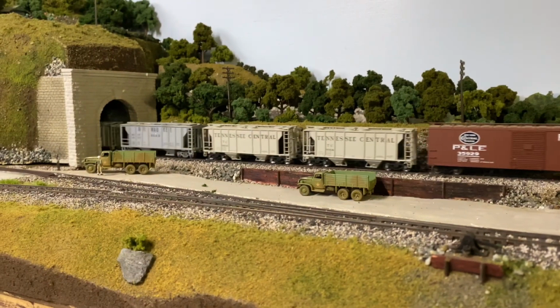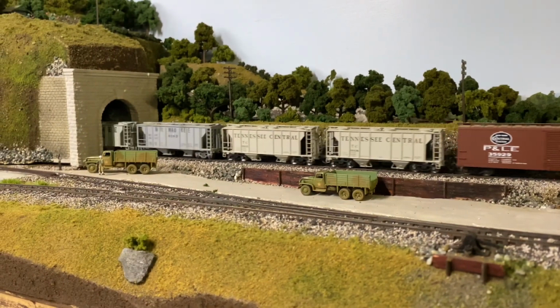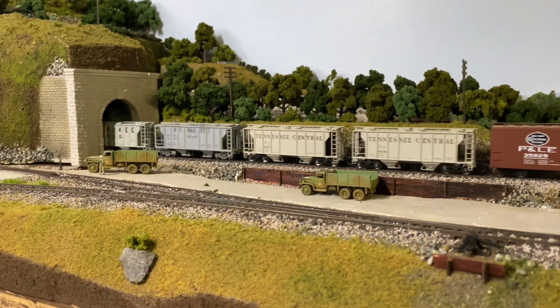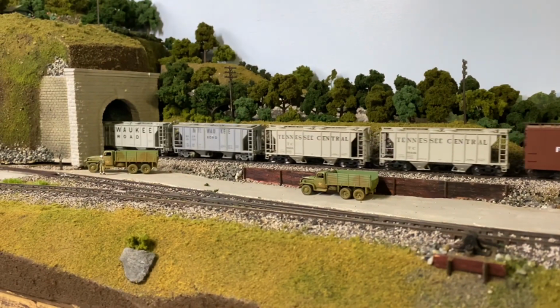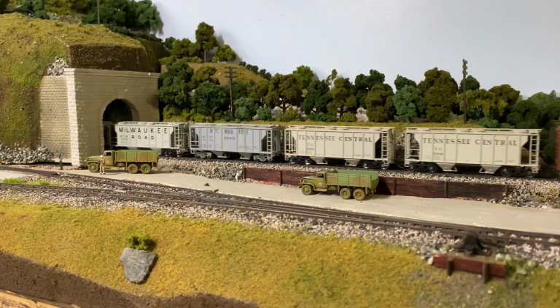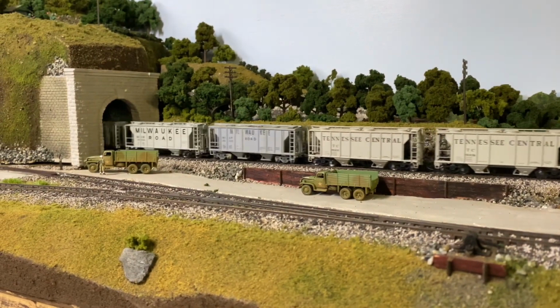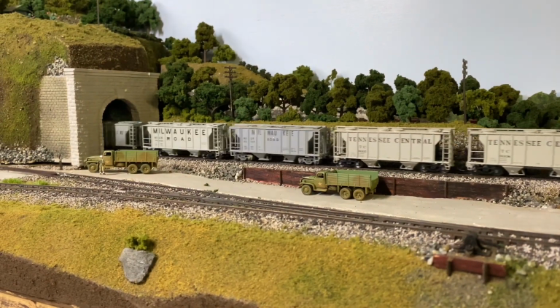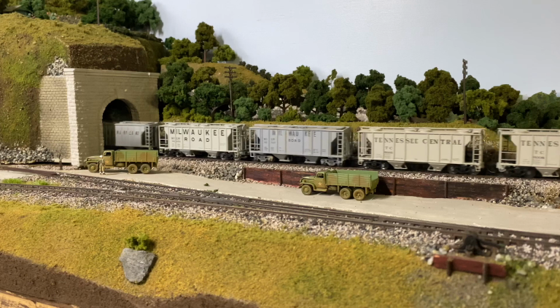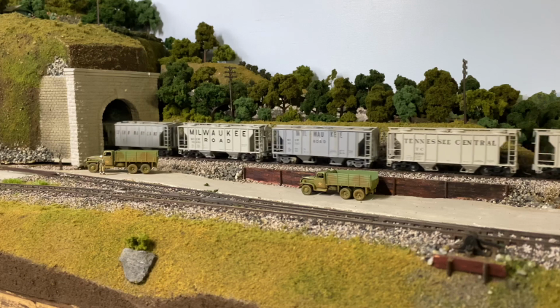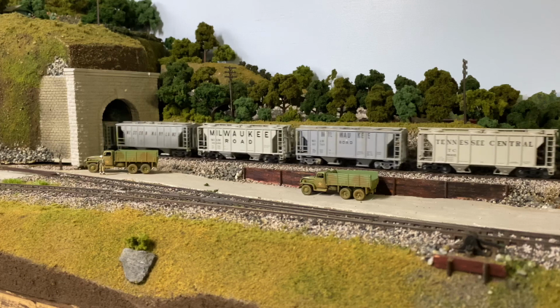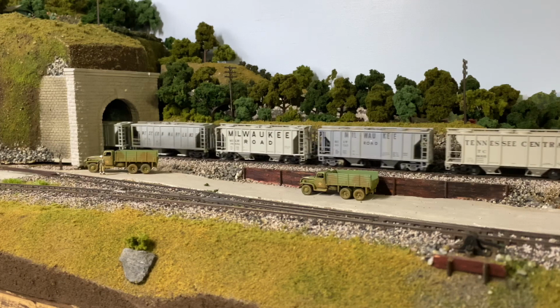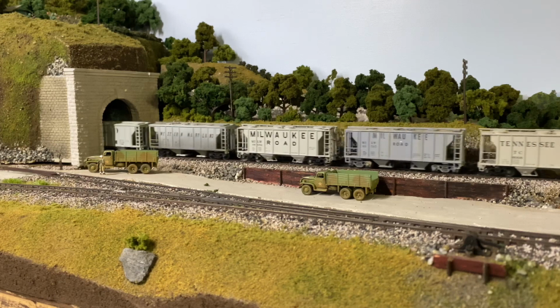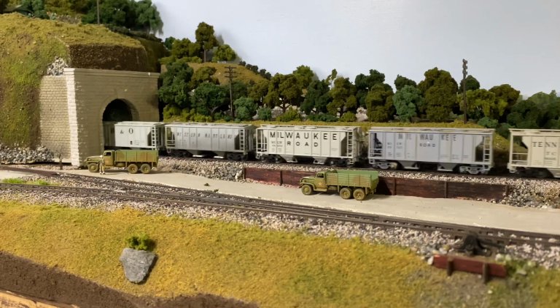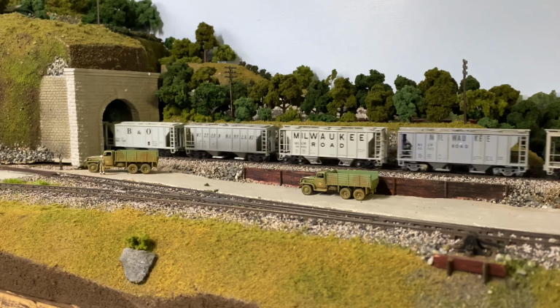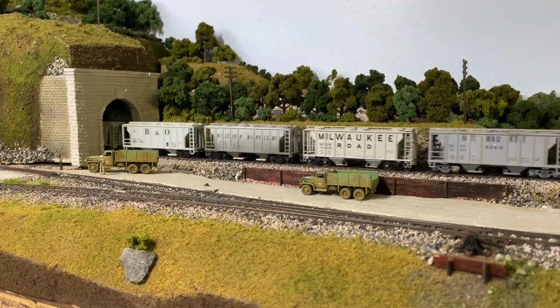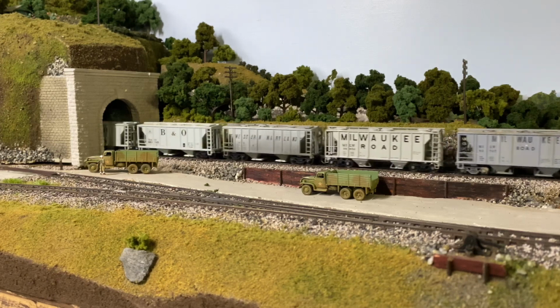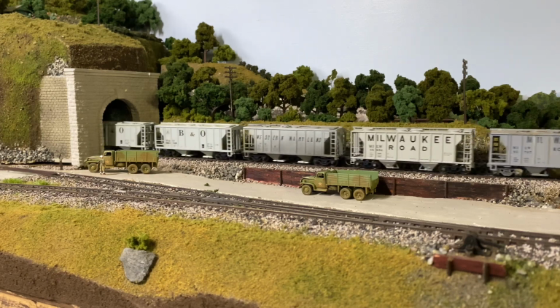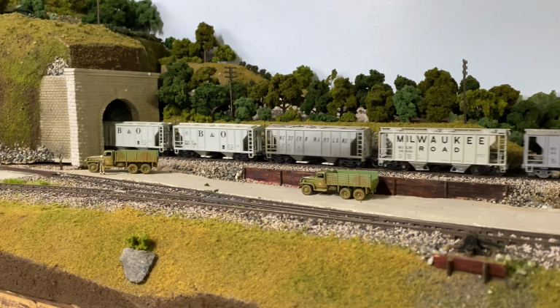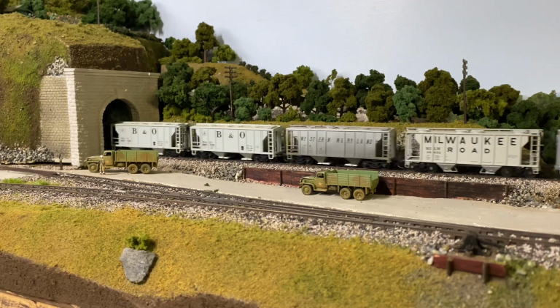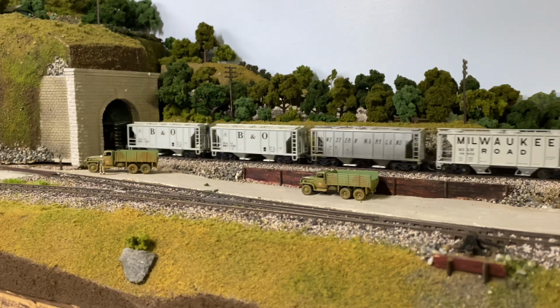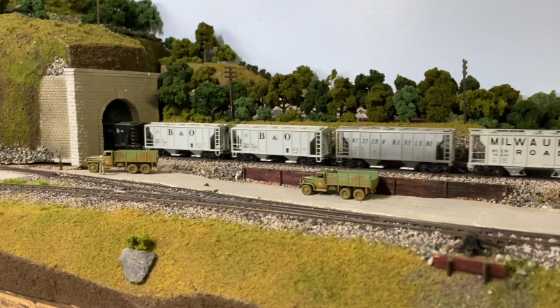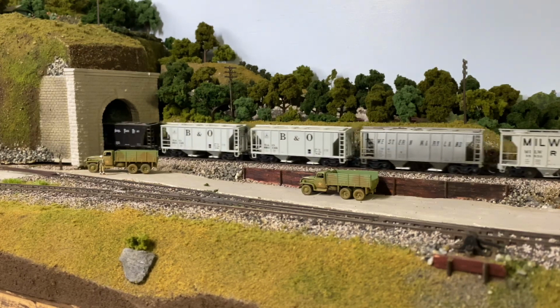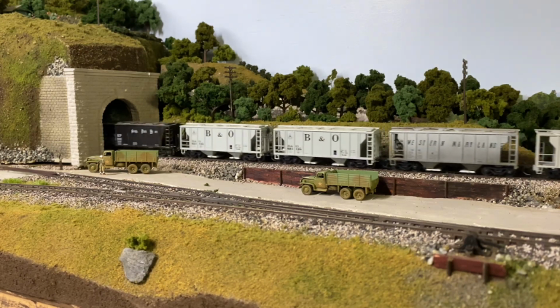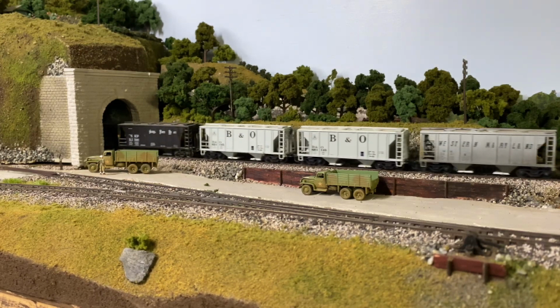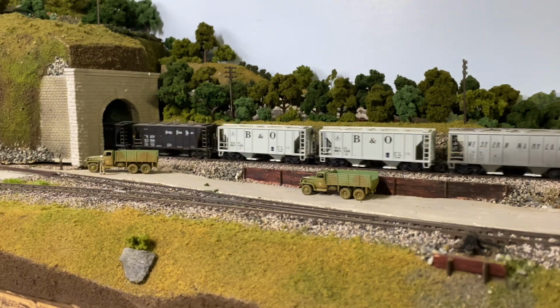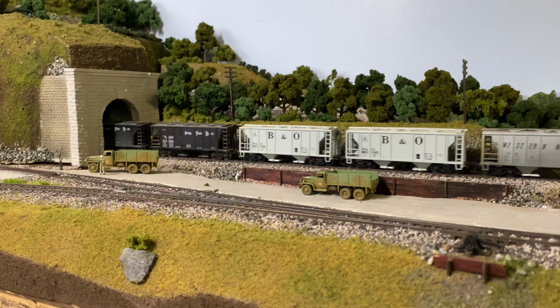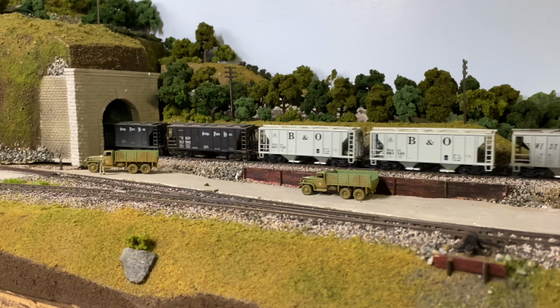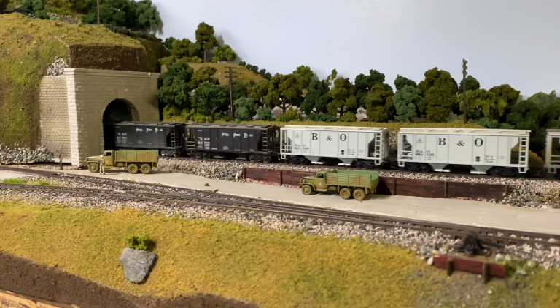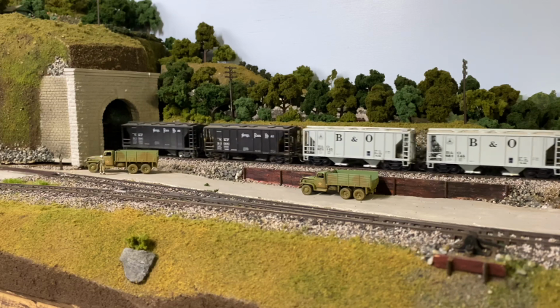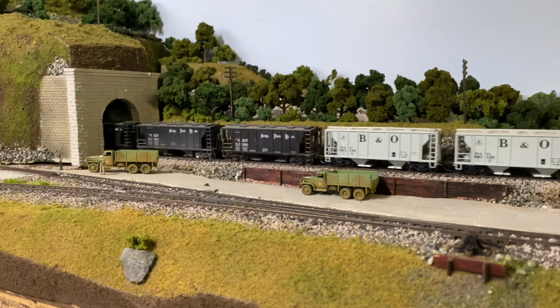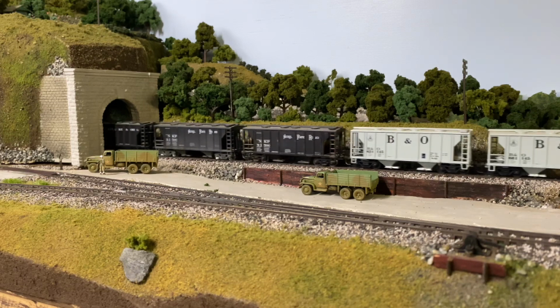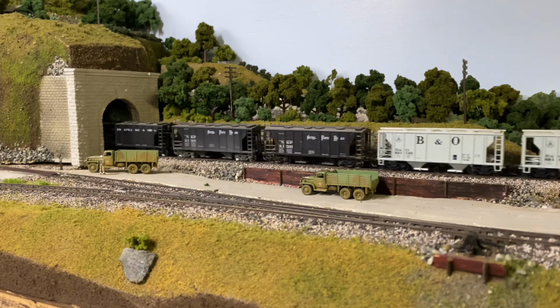I'm gonna guess that this Northern Pacific train is a westbound, due to all the eastern railroad cars that are in there.